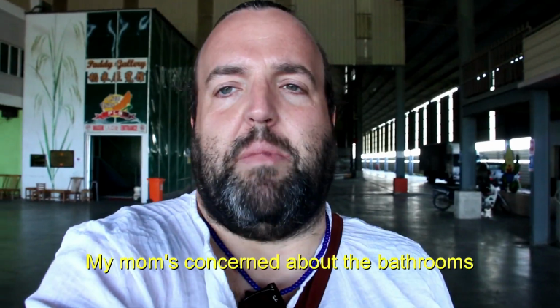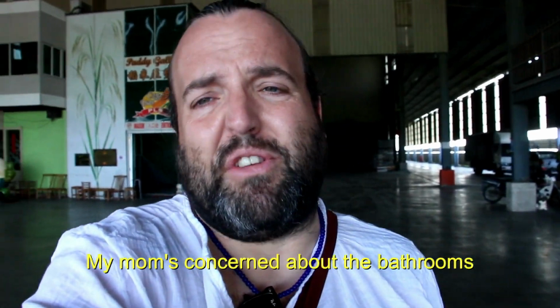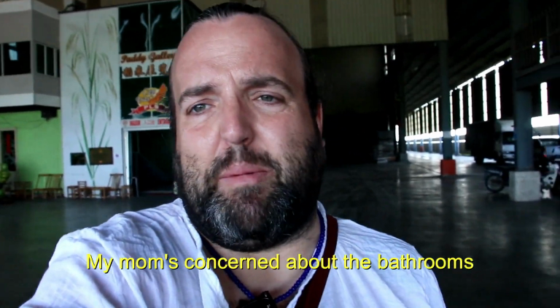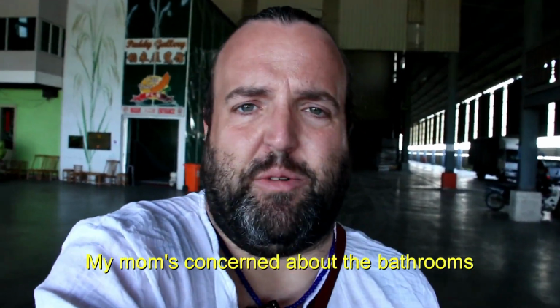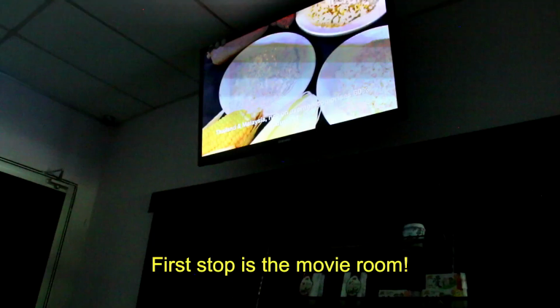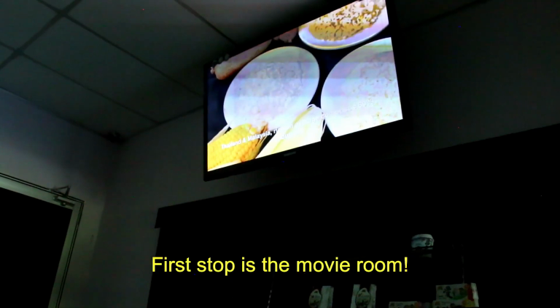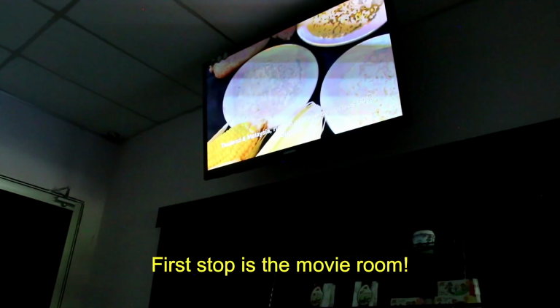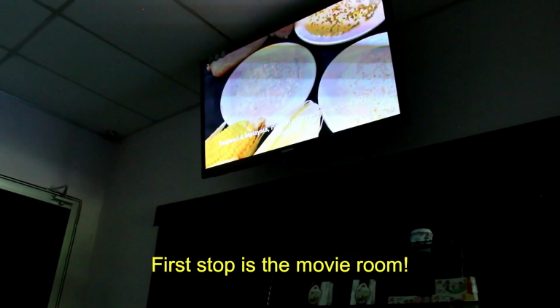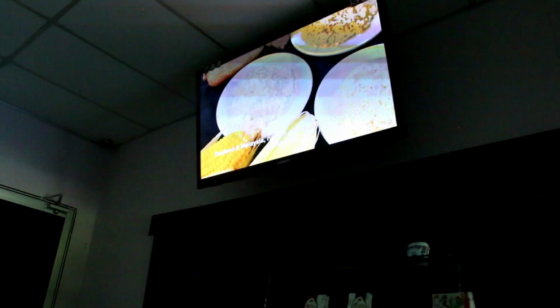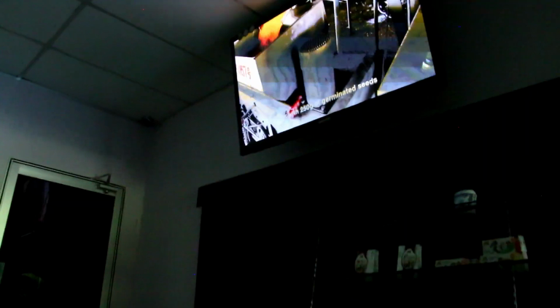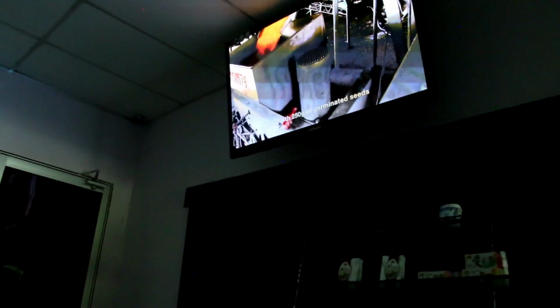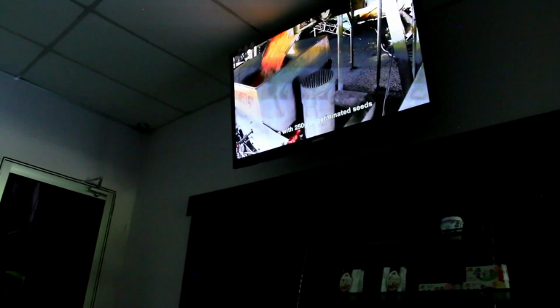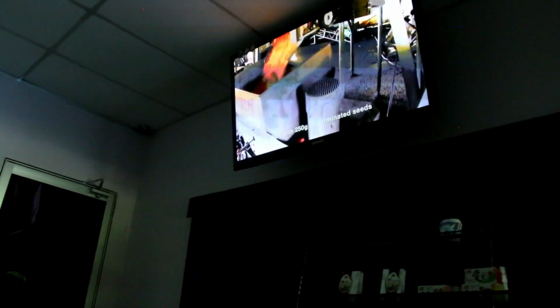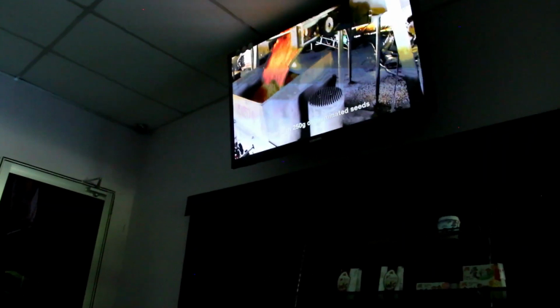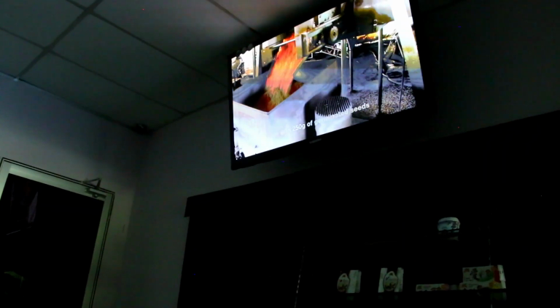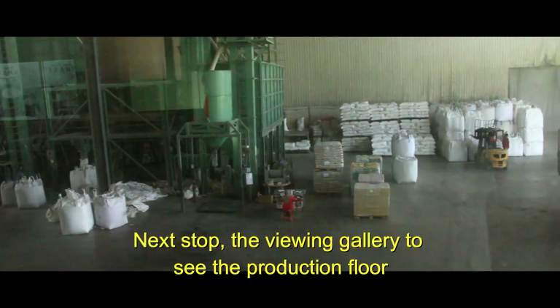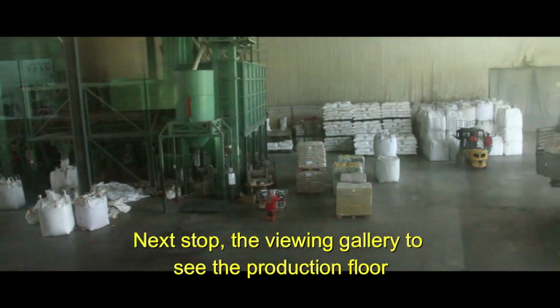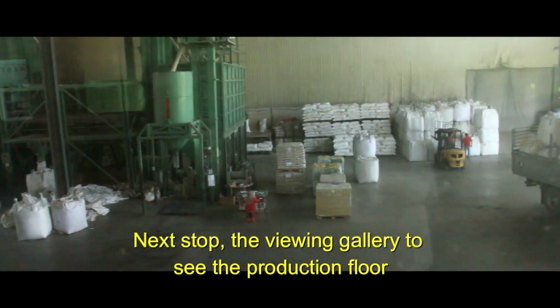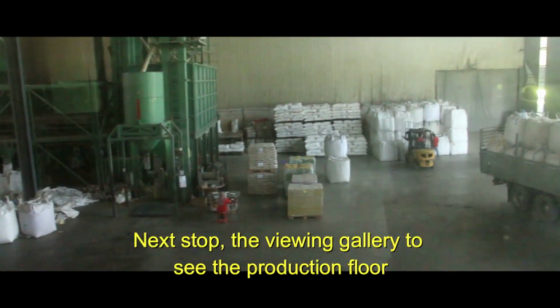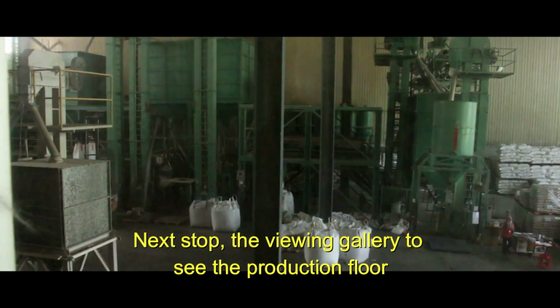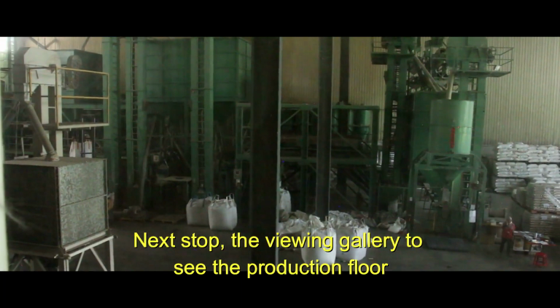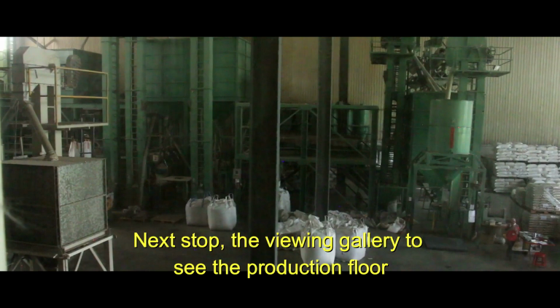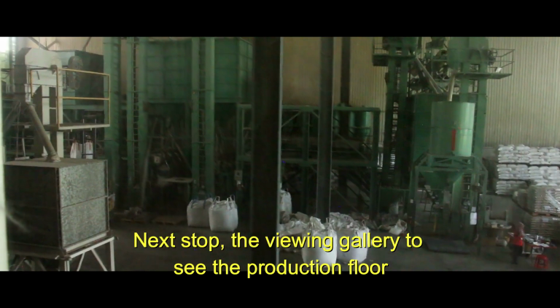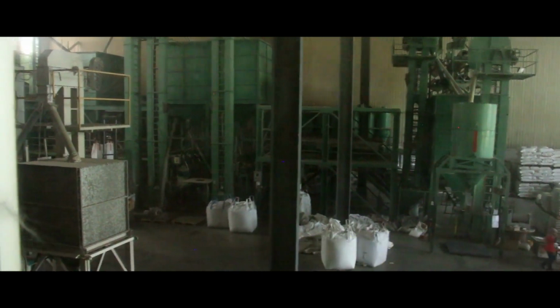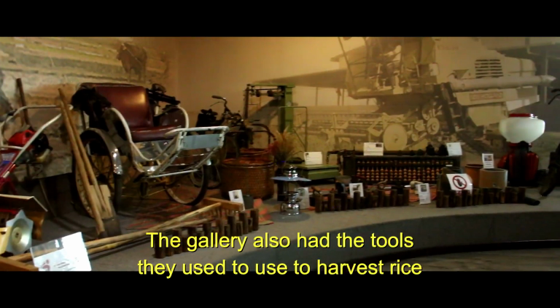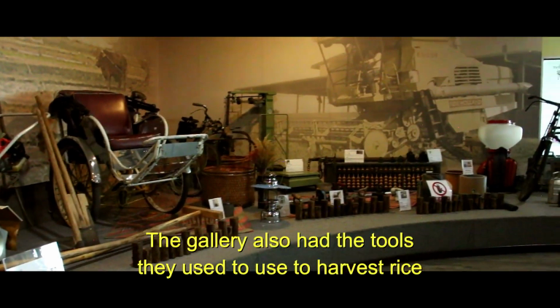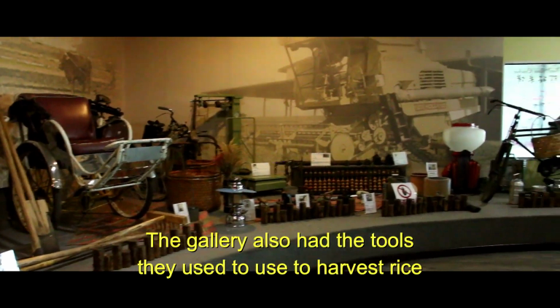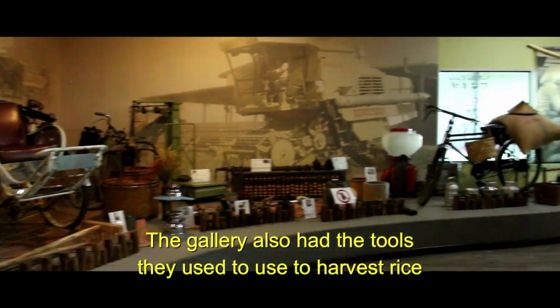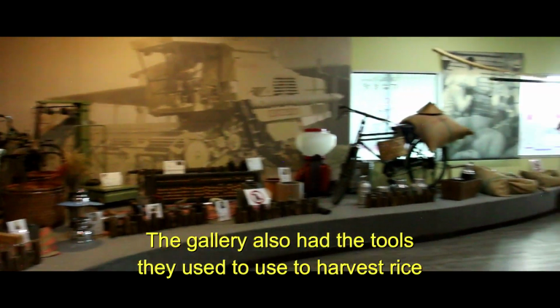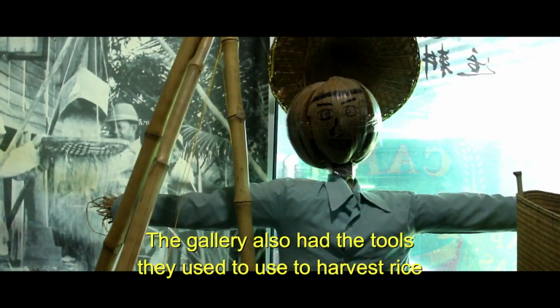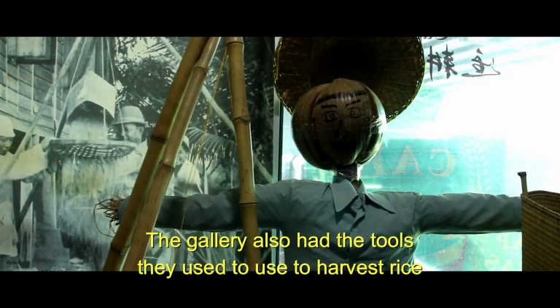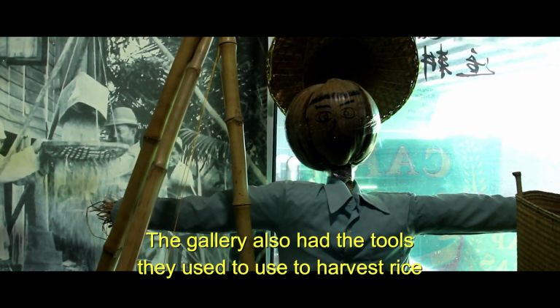My mom's concerned about the bathrooms. First stop is the movie room. Next stop, the viewing gallery, to see the production floor. The gallery also had the tools they used to use to harvest rice.